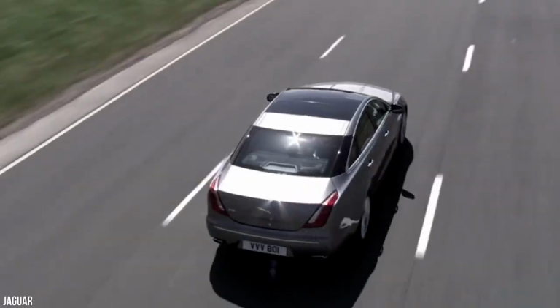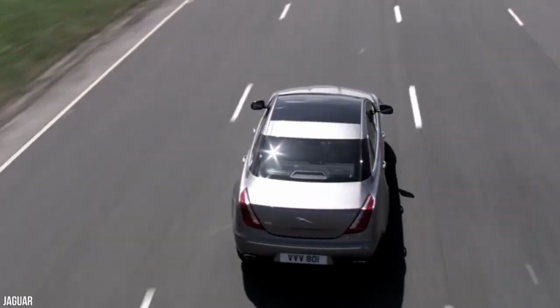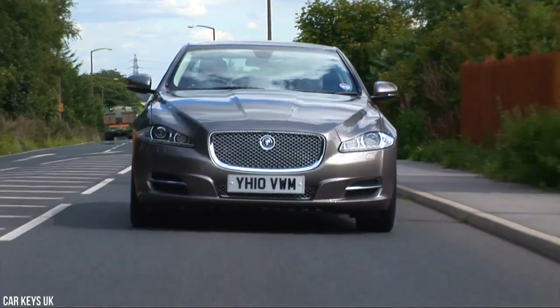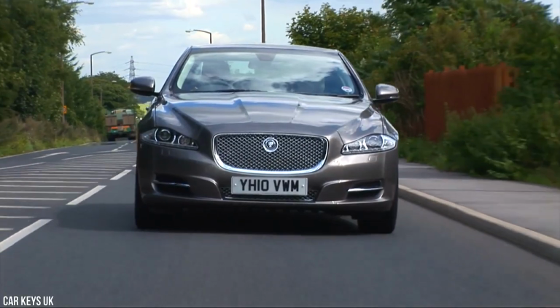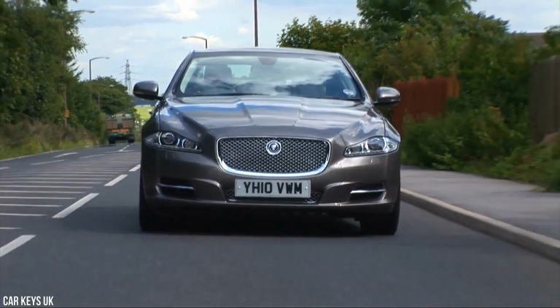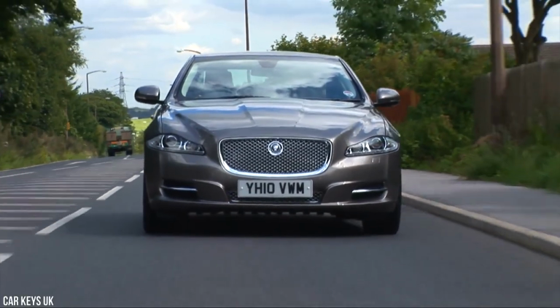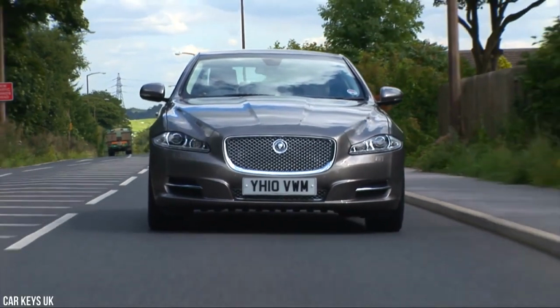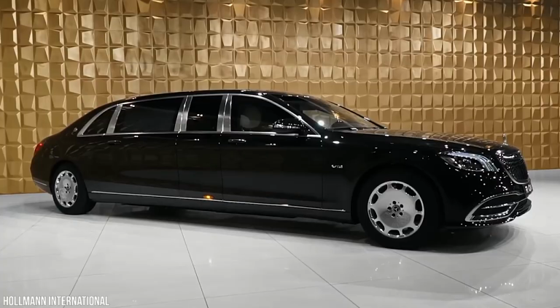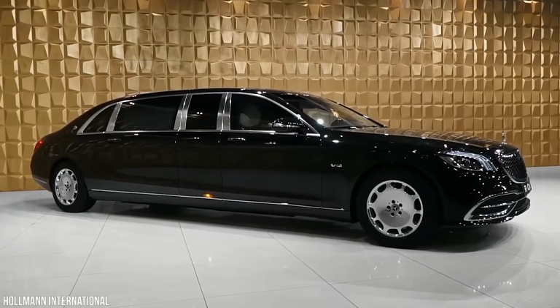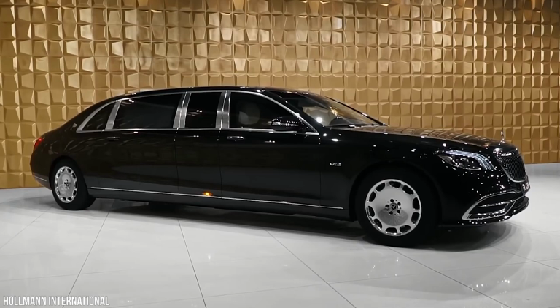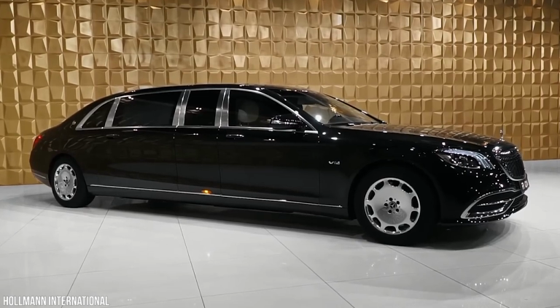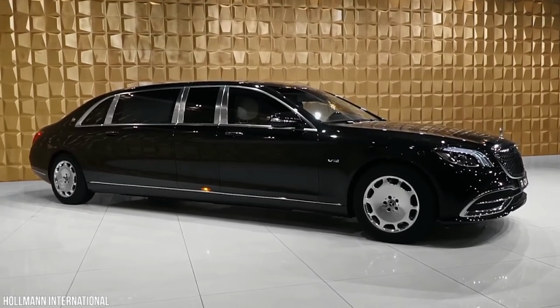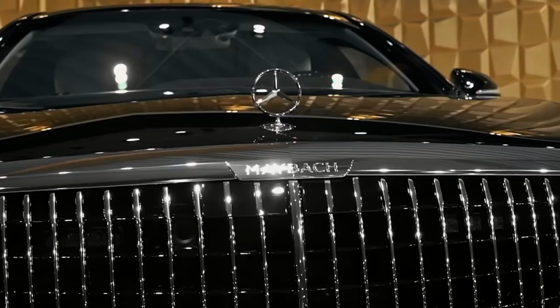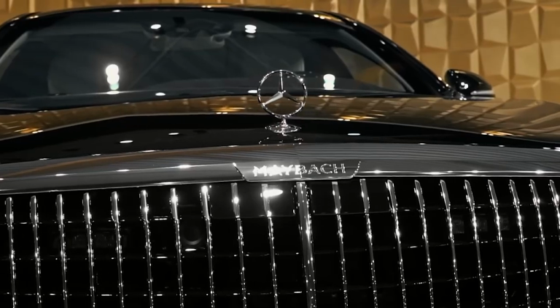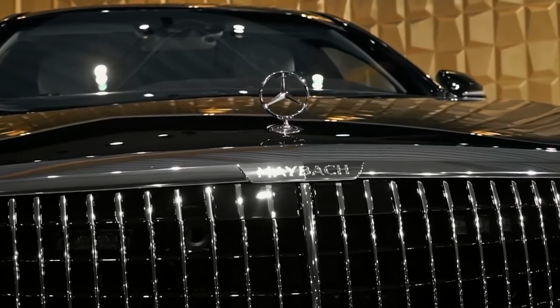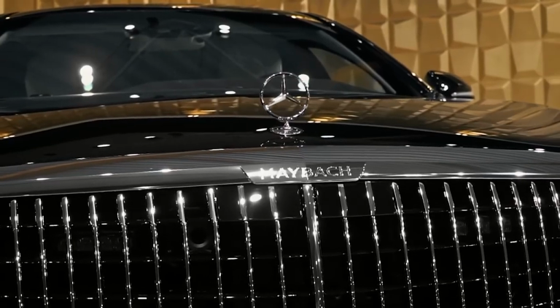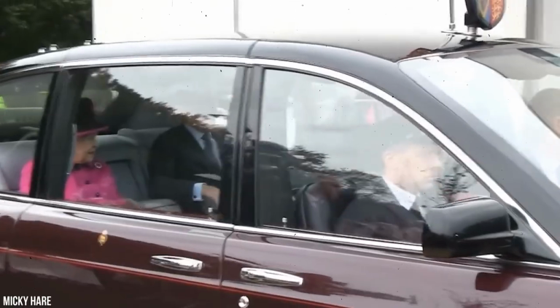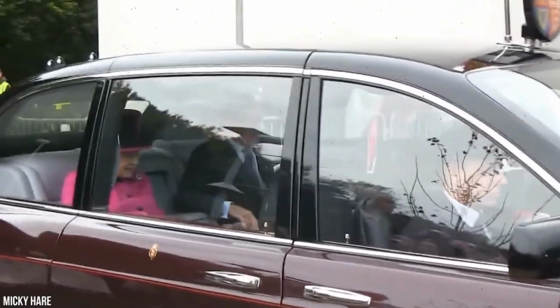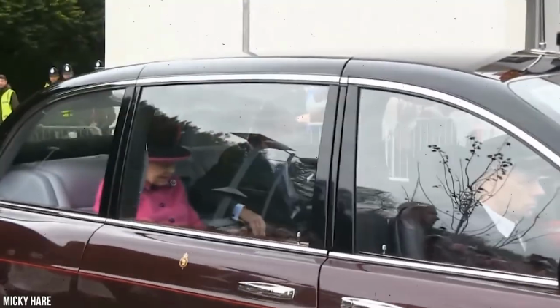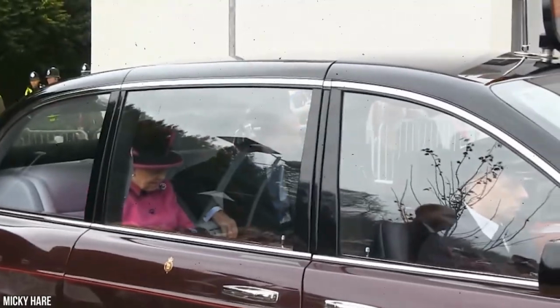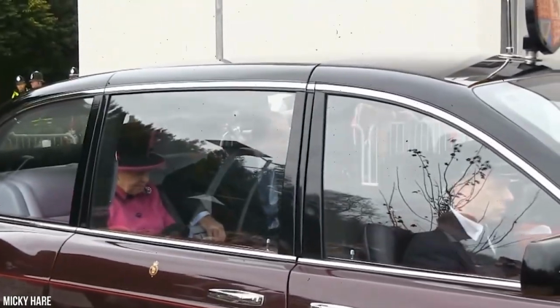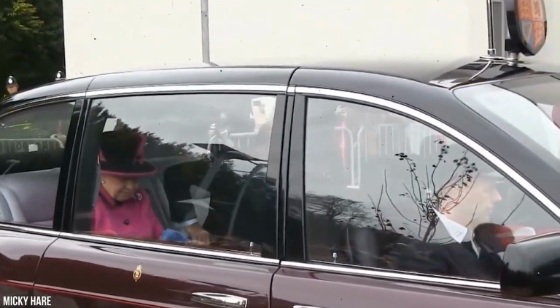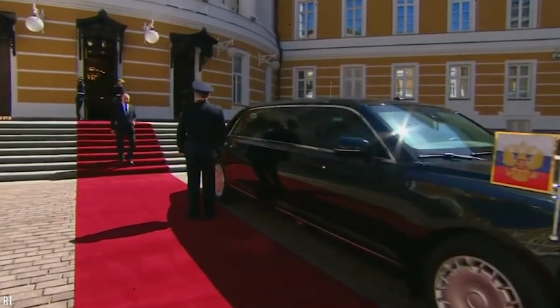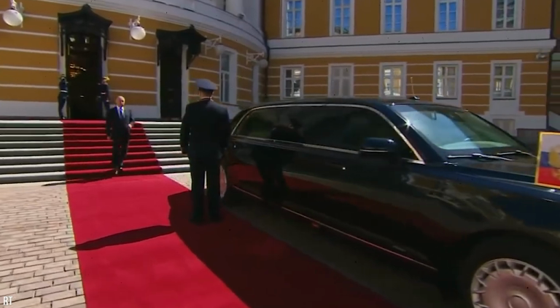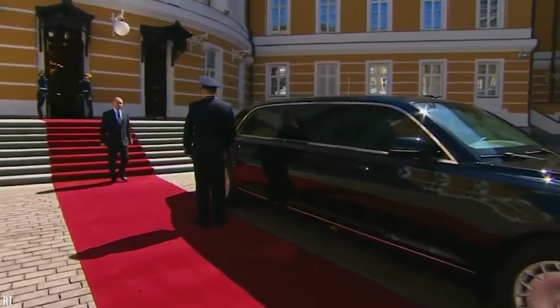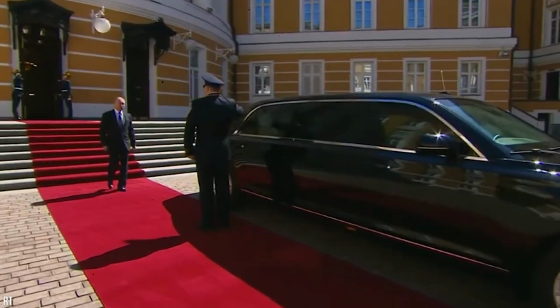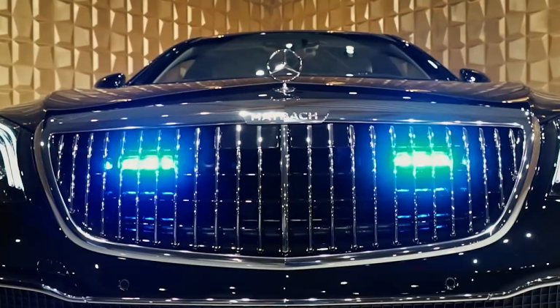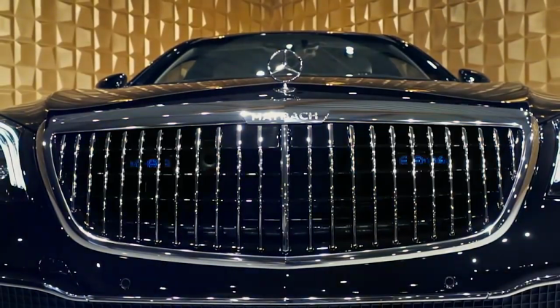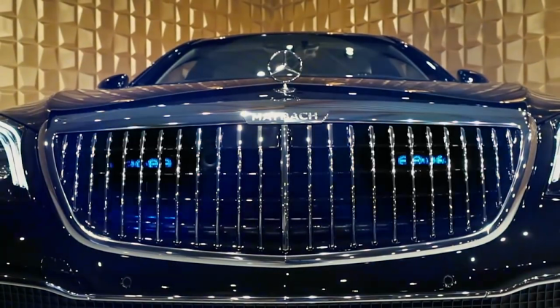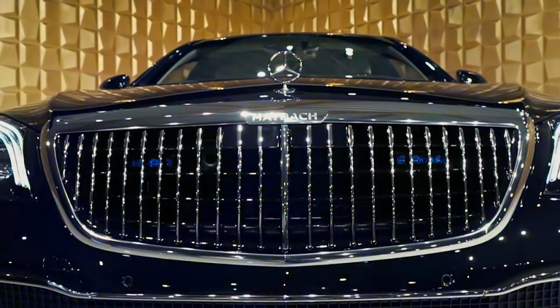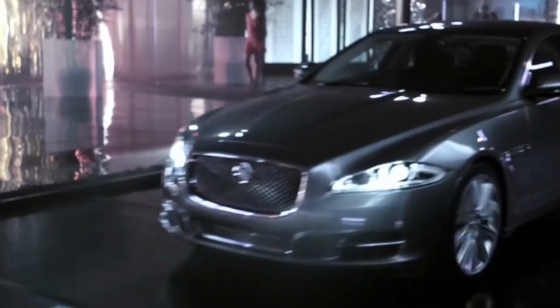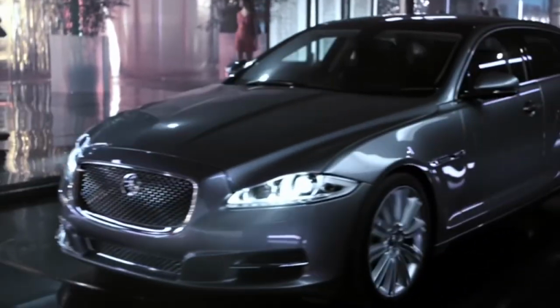On top of that, we're going to compare it to the state cars of world leaders all around the globe and see how they match up, including Queen Elizabeth's gifted limousine, Vladimir Putin's armored machine, and many more. So let's get started.